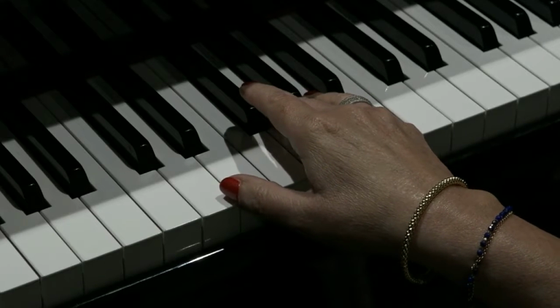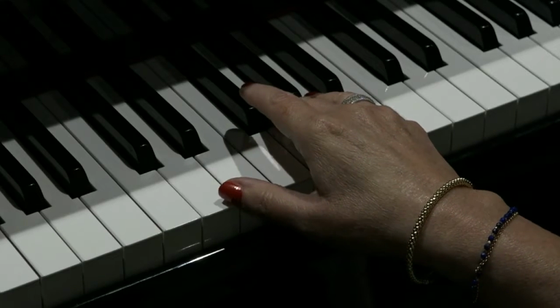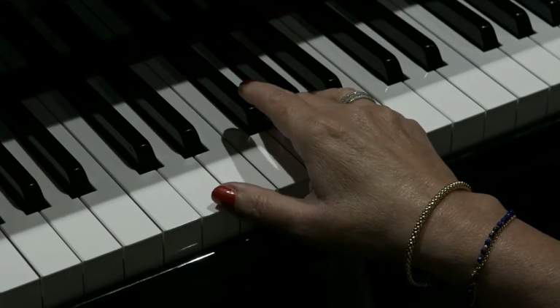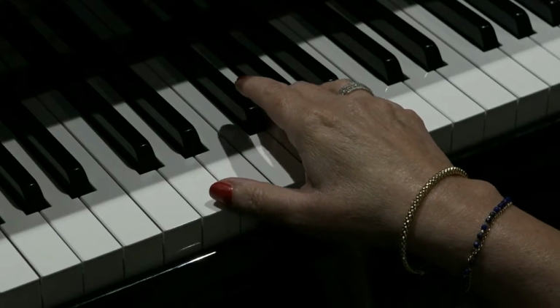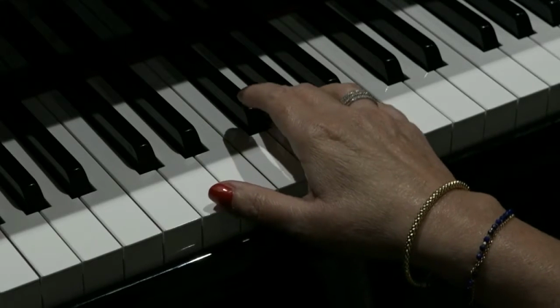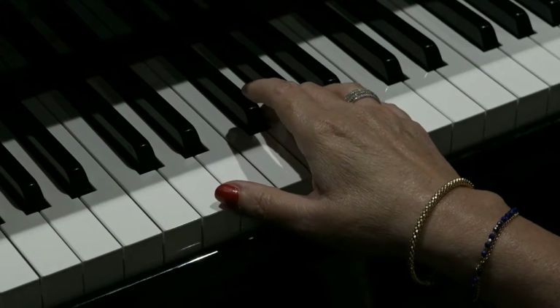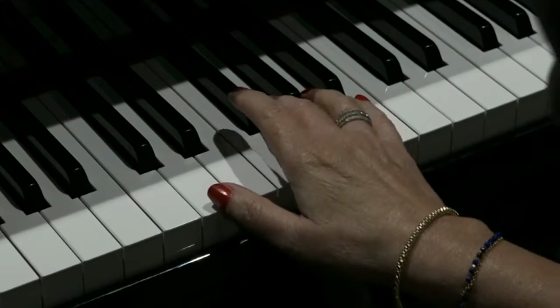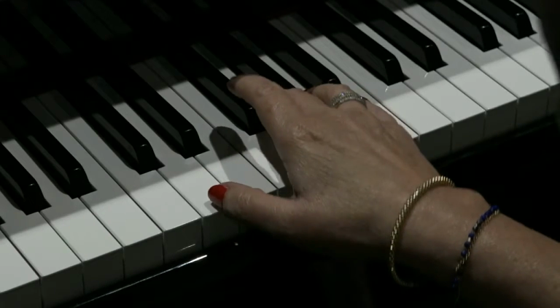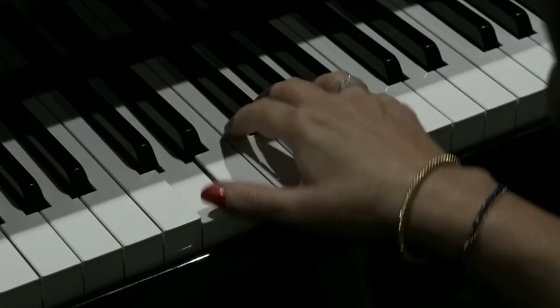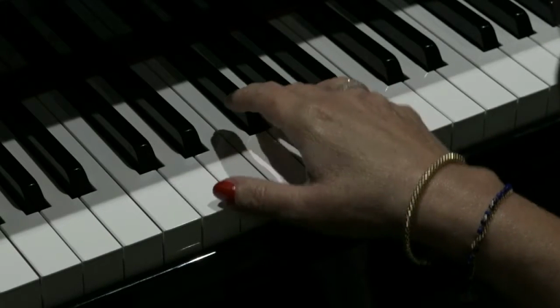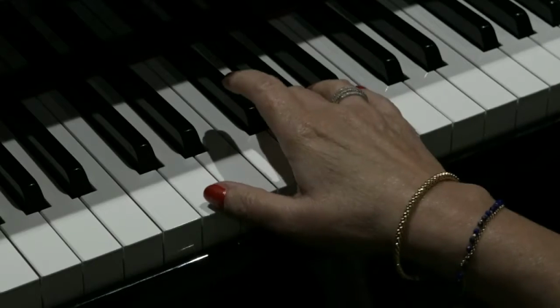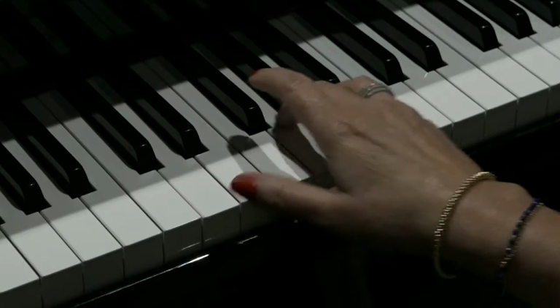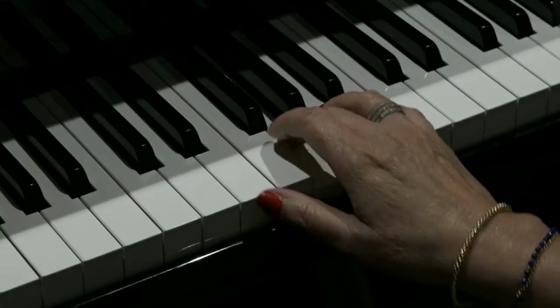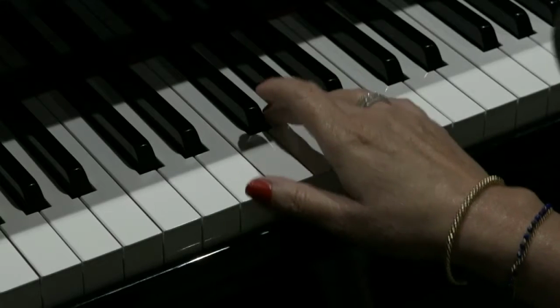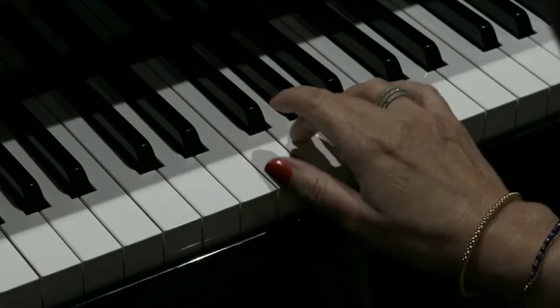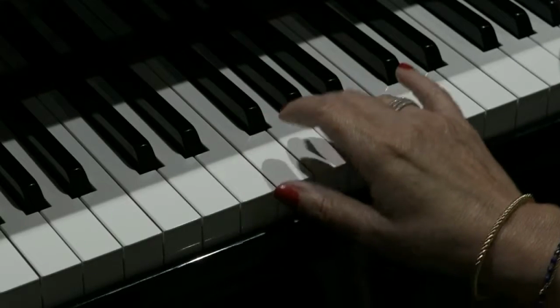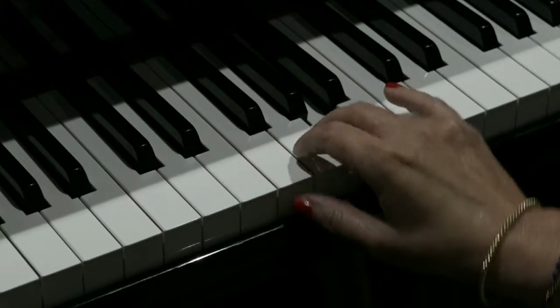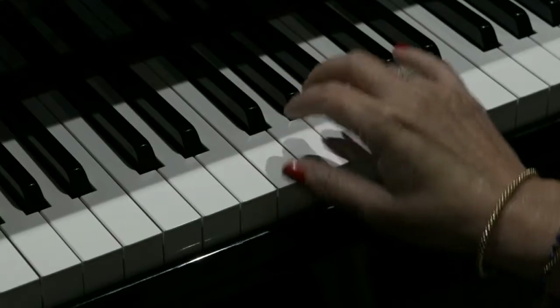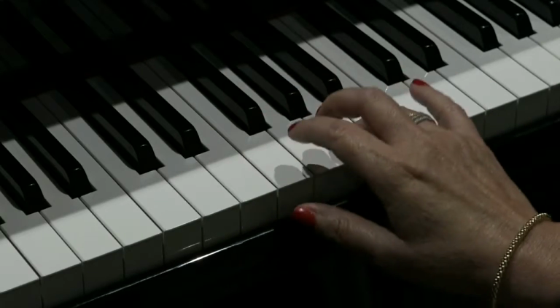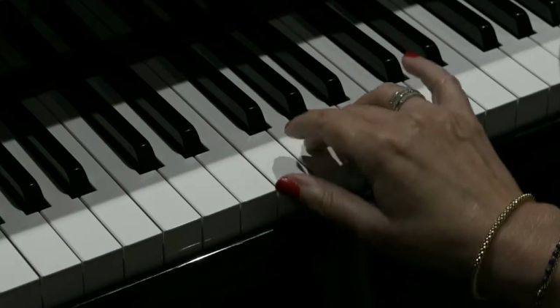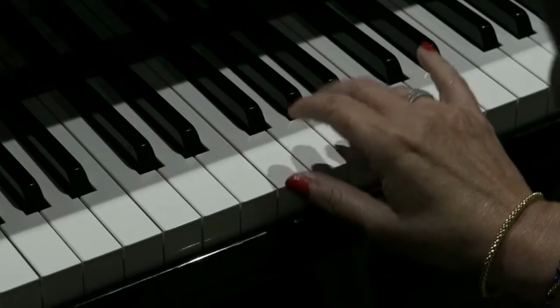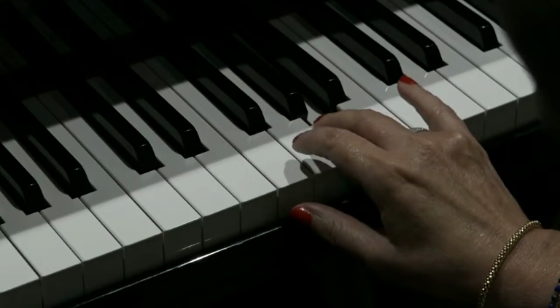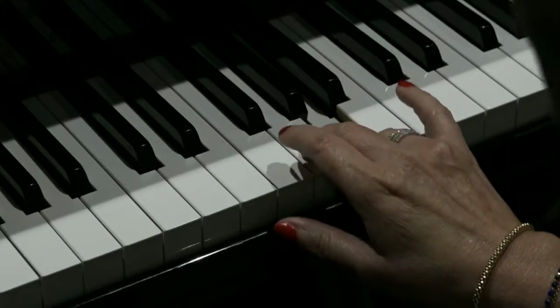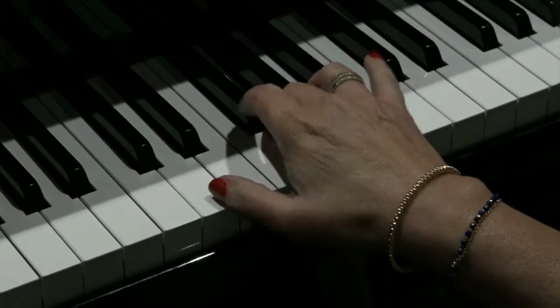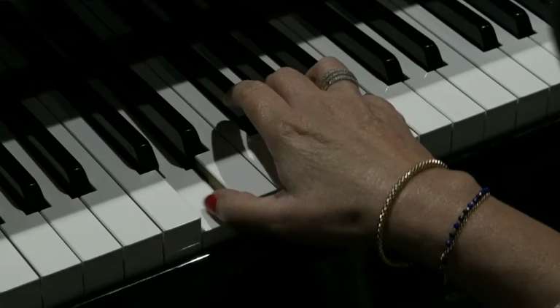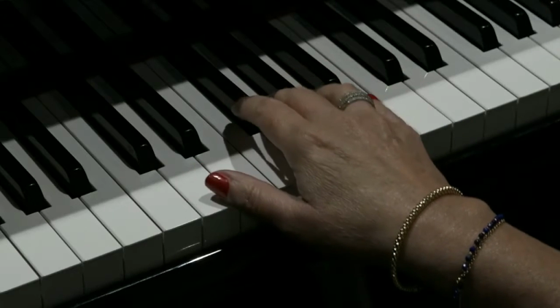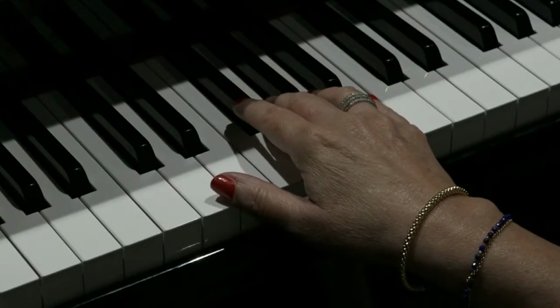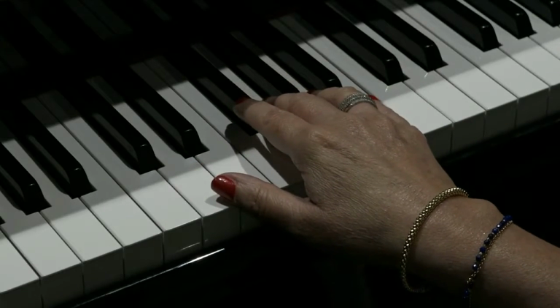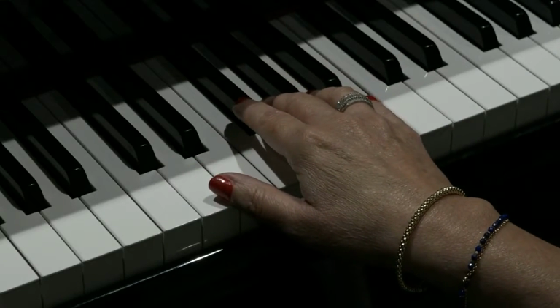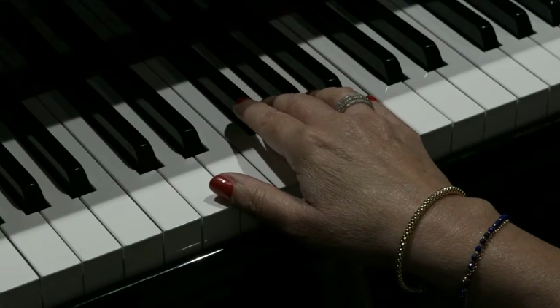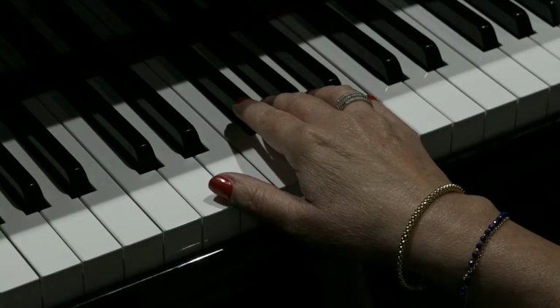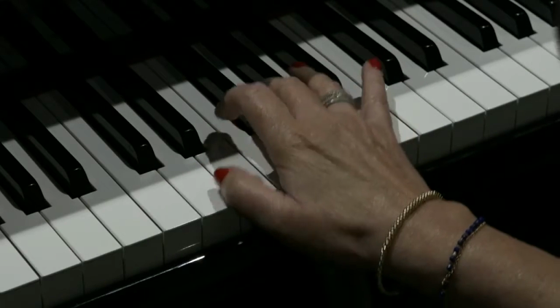One, two, three, four. One, two, three, four. One, two, three, four. One. Okay. And now once more up to speed.